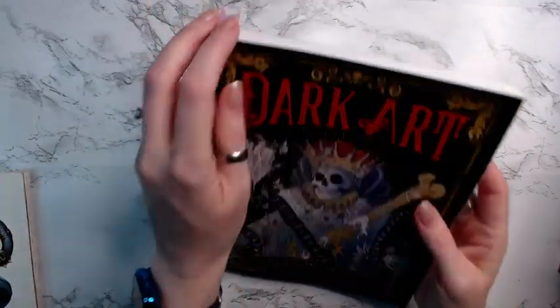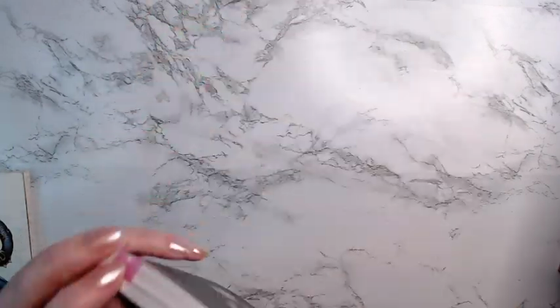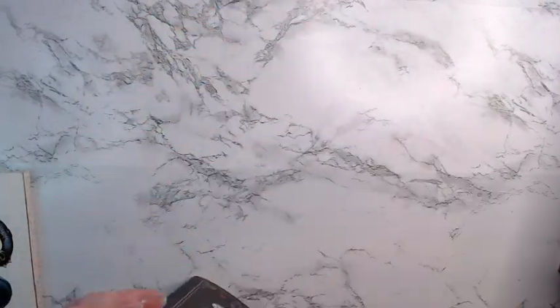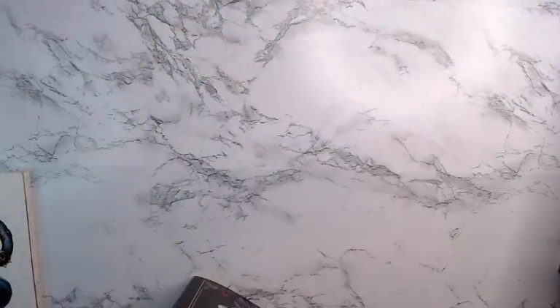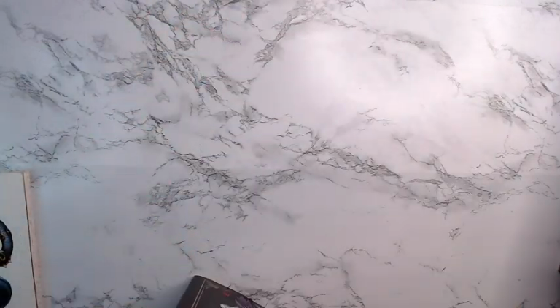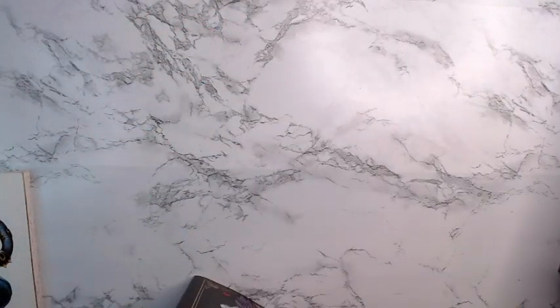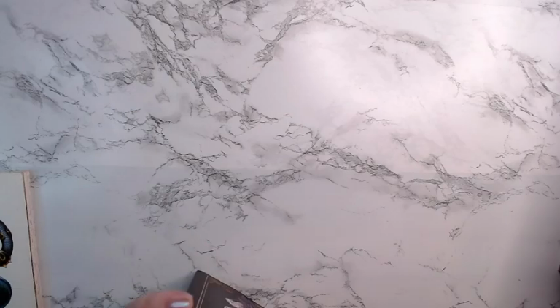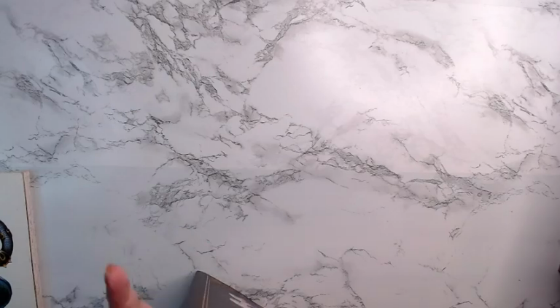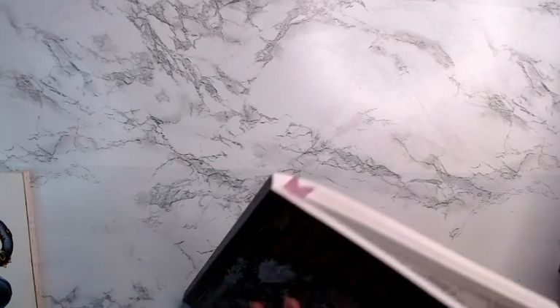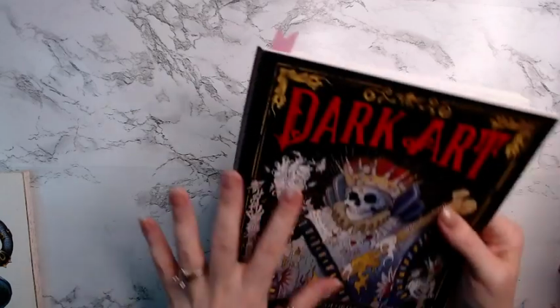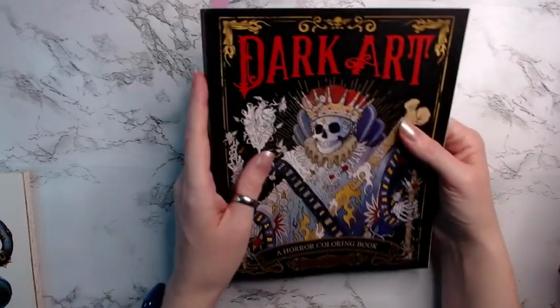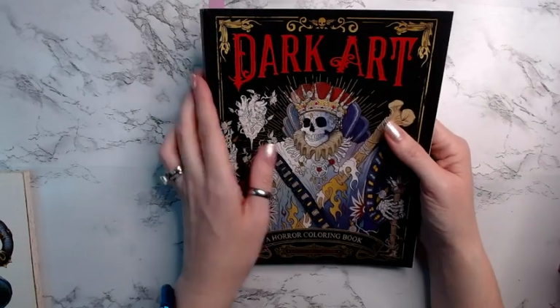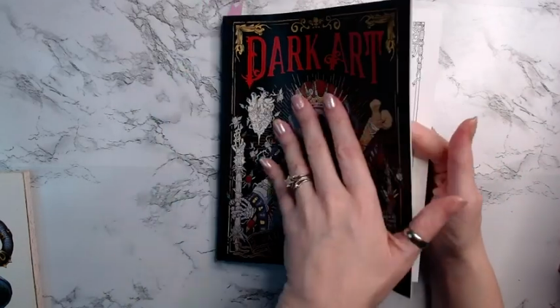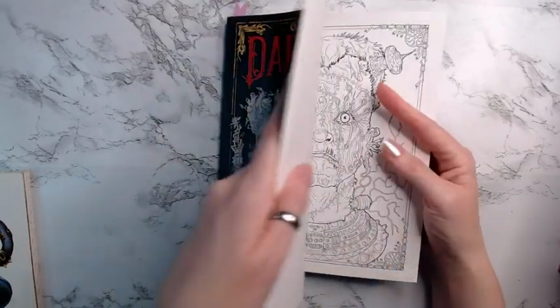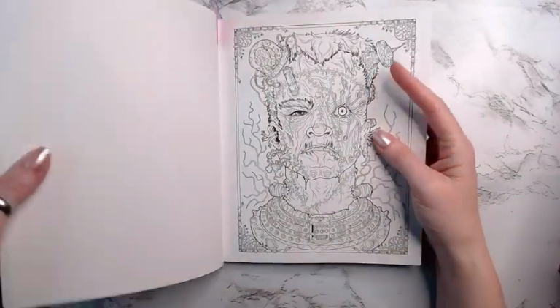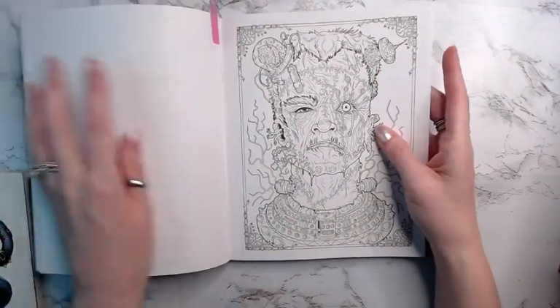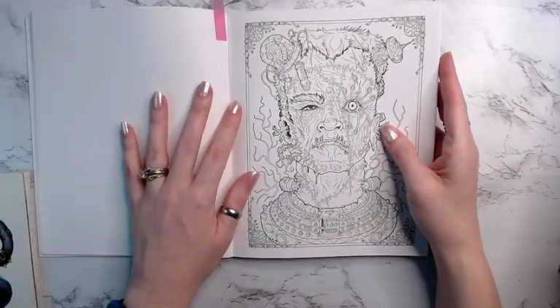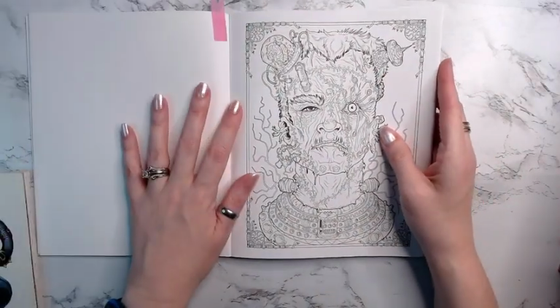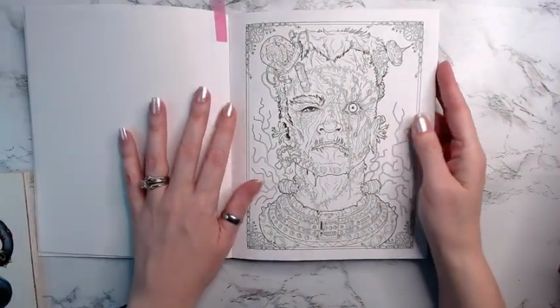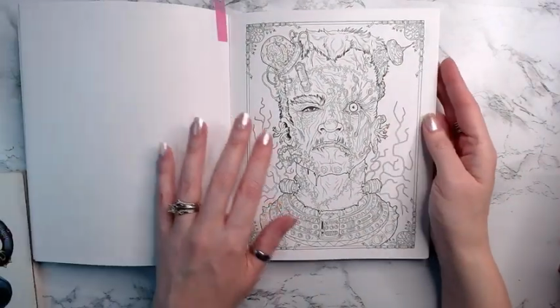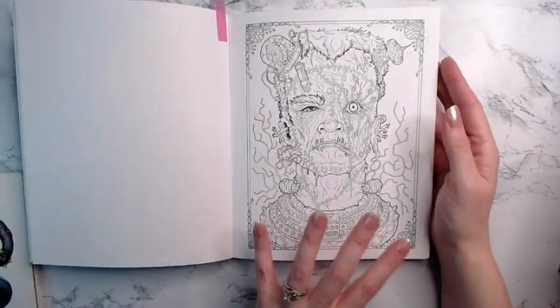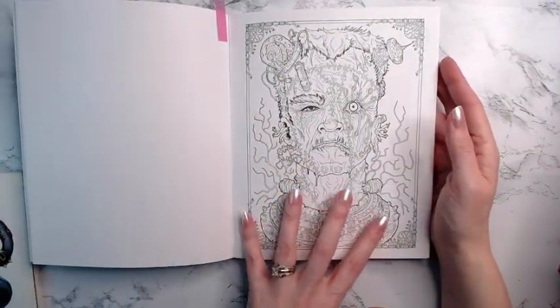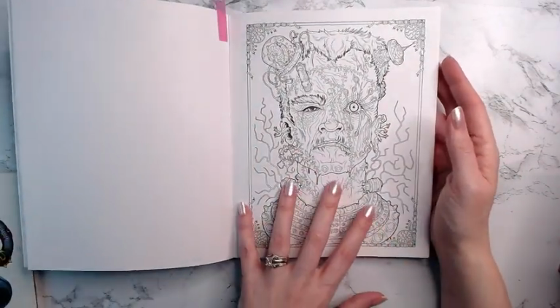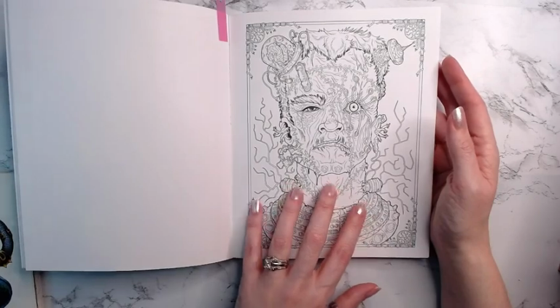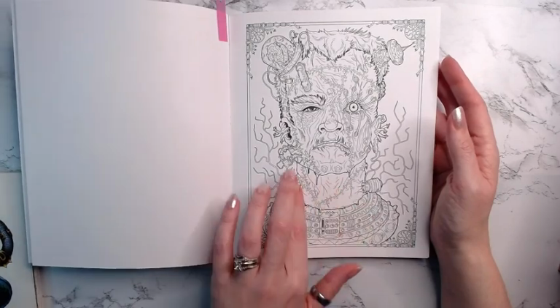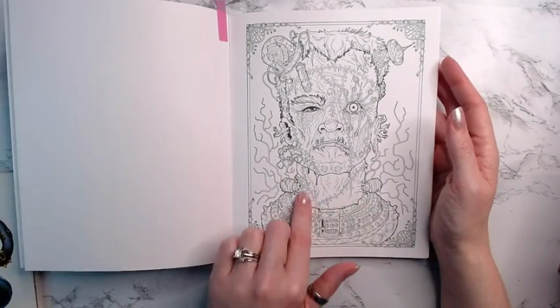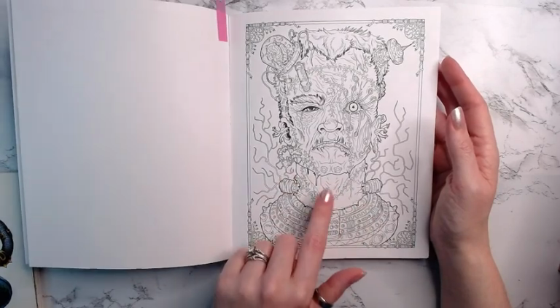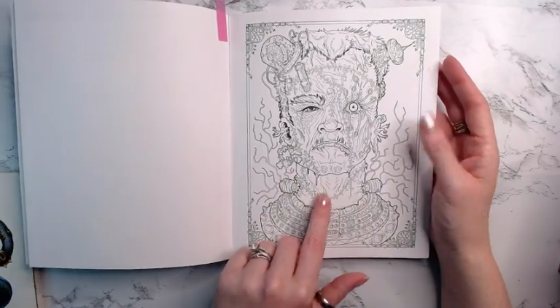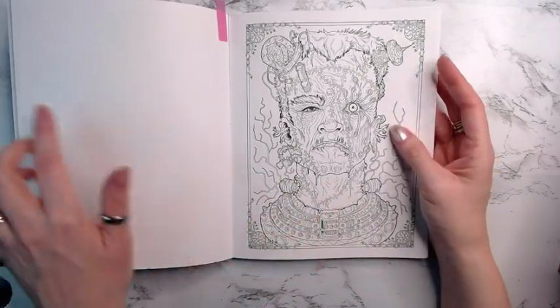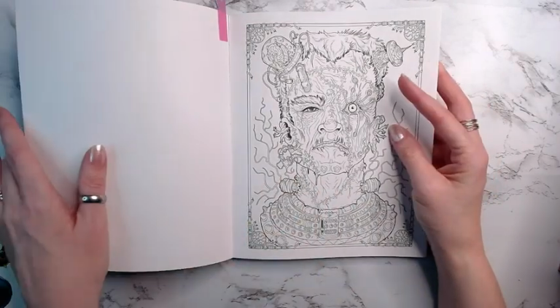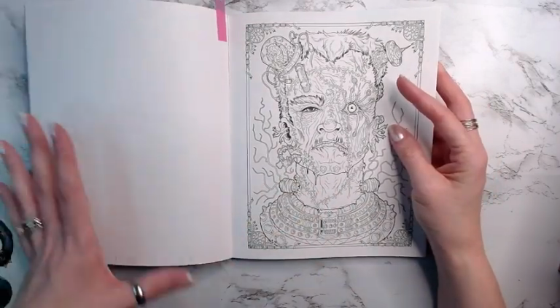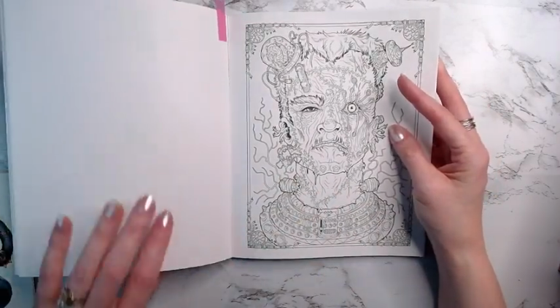Dark Art is by — I don't know how to say — Francois something or other. I think I have chosen this page to color out of this book this month, though everything is subject to change.